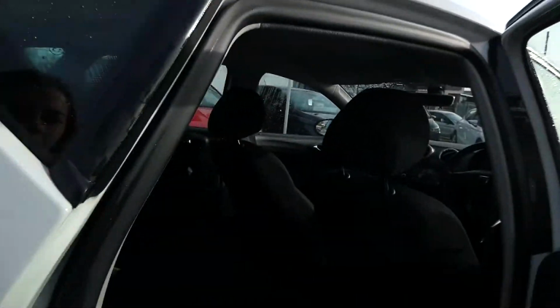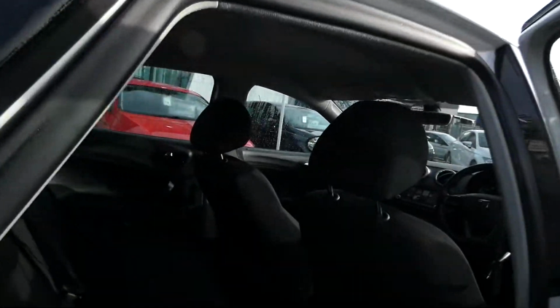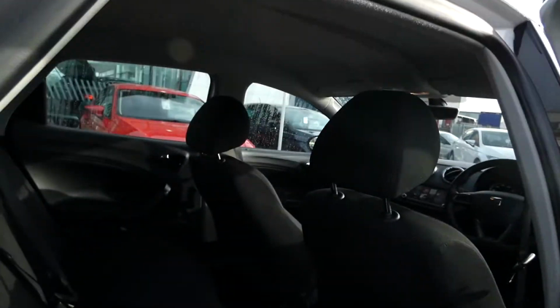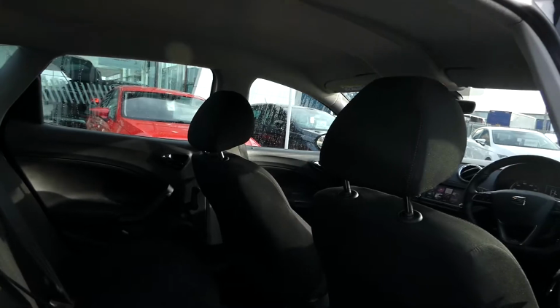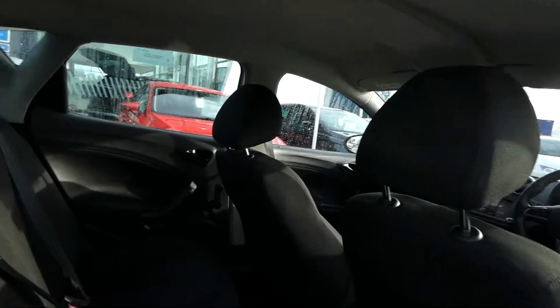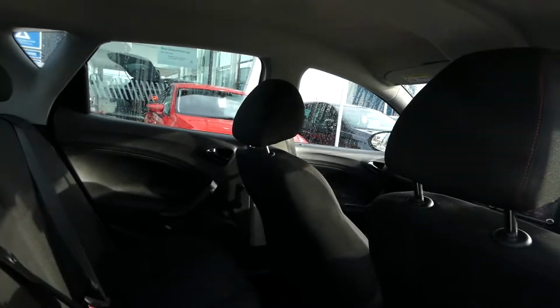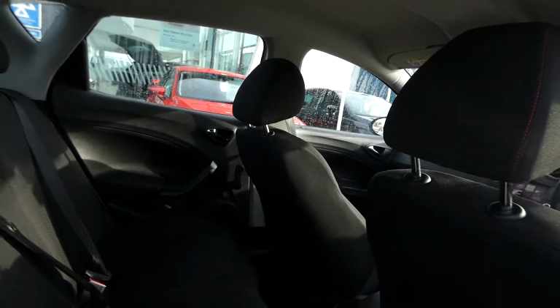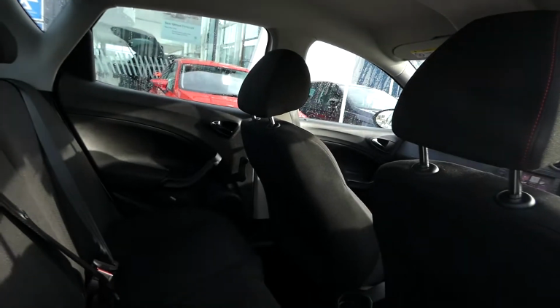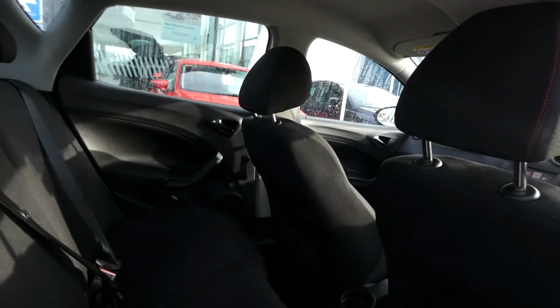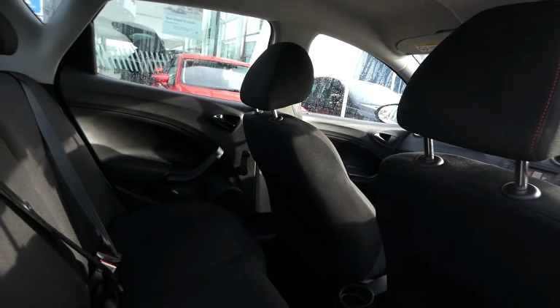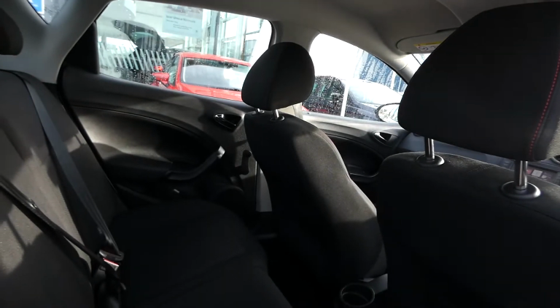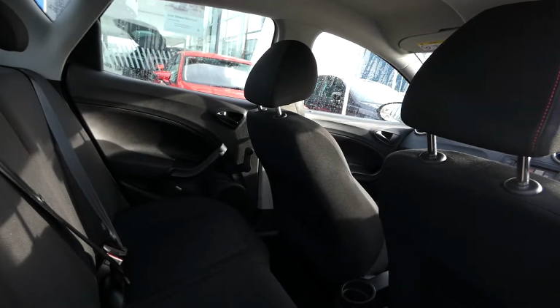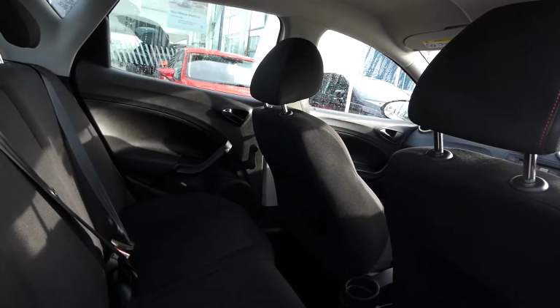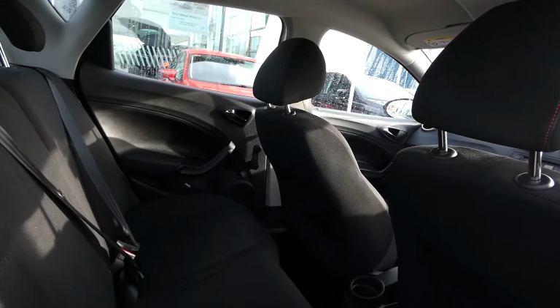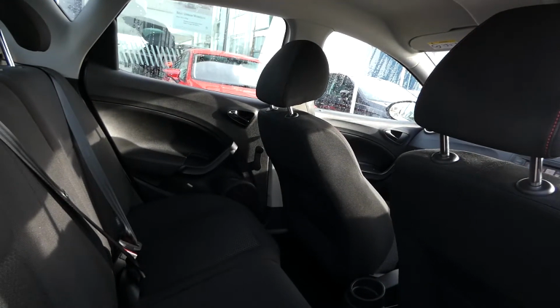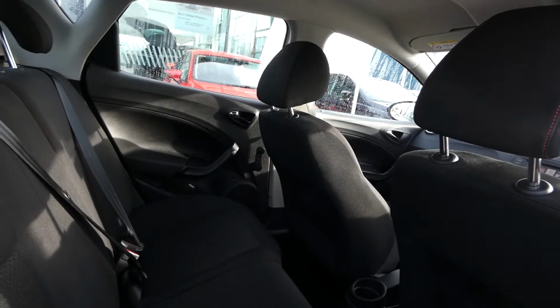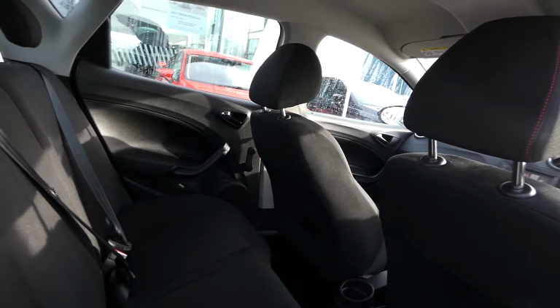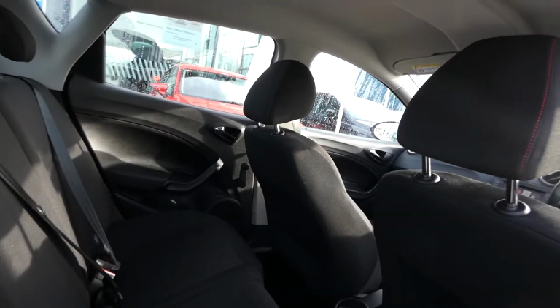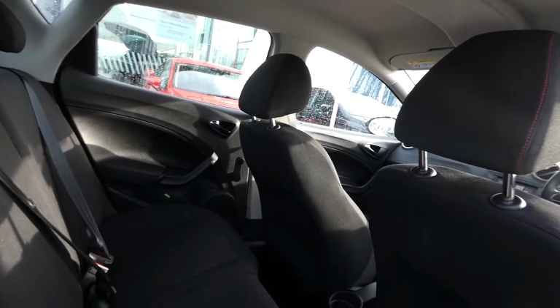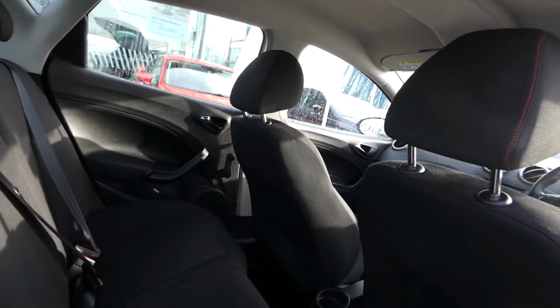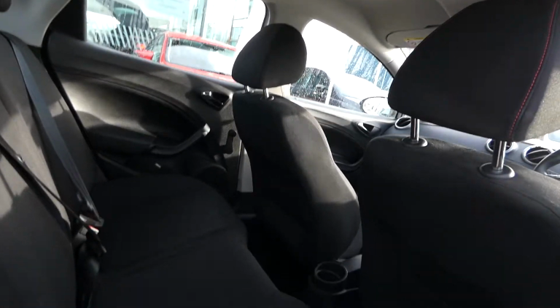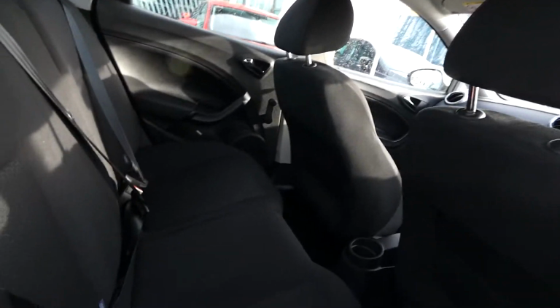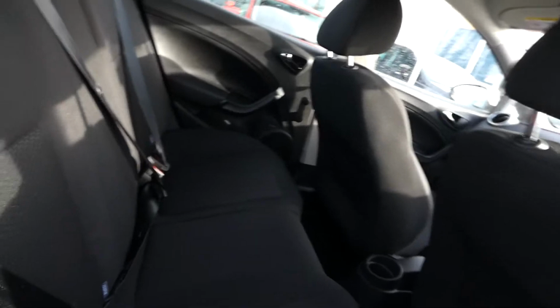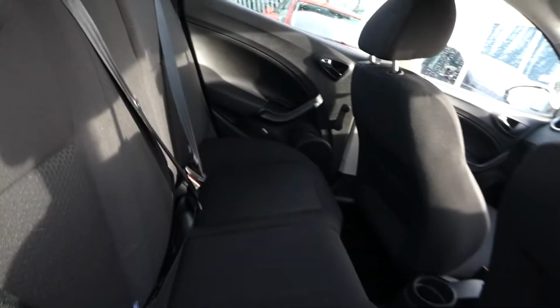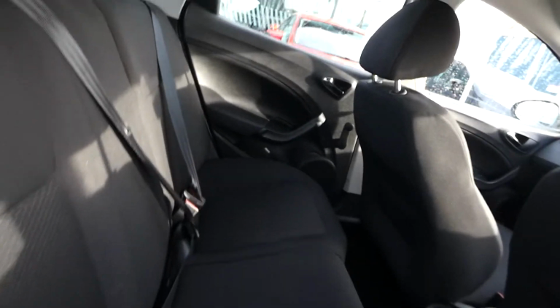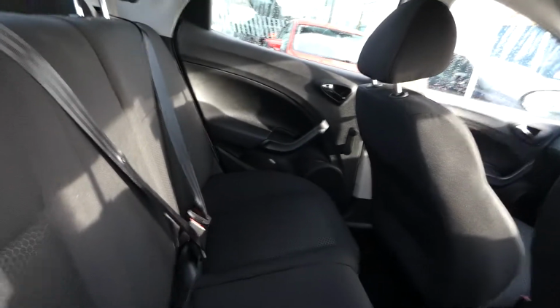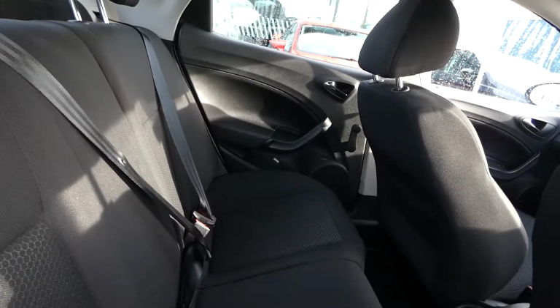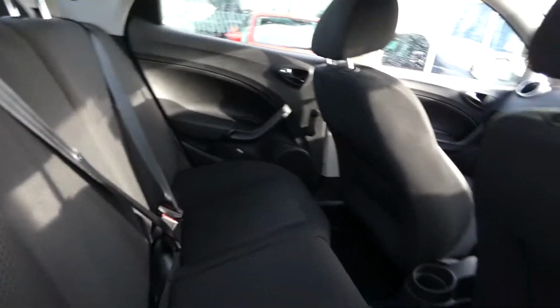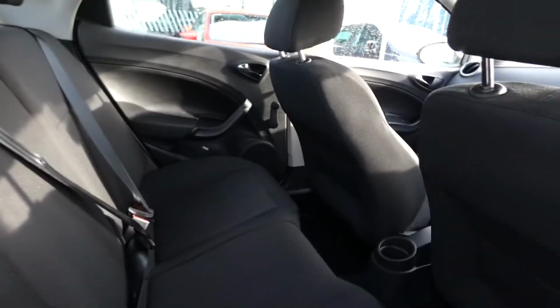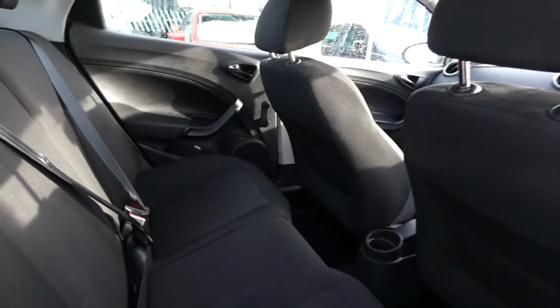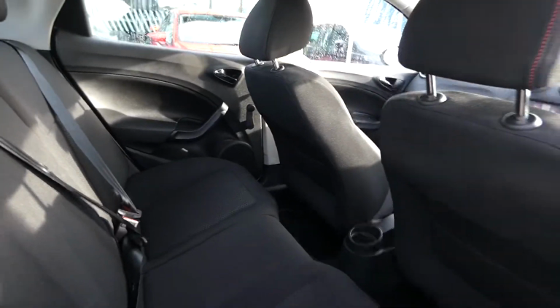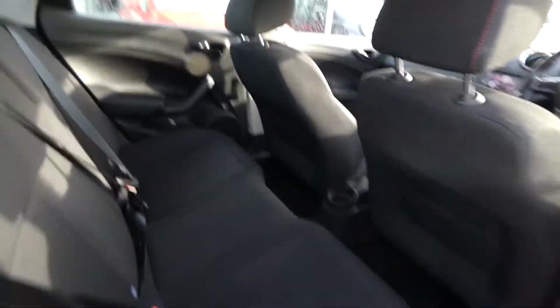At the back of the vehicle we've got three seats all in black cloth interior. We've got the full FR interior so the pattern detailing on the outer two seats.